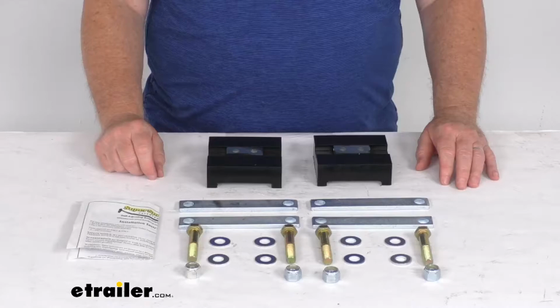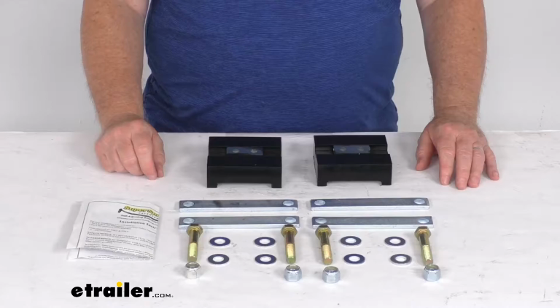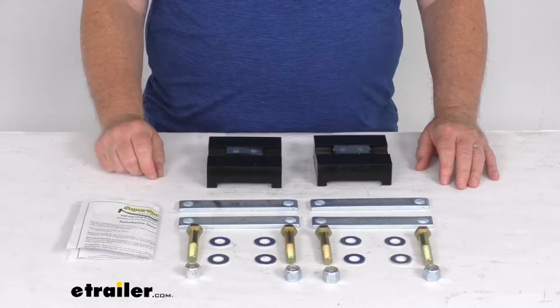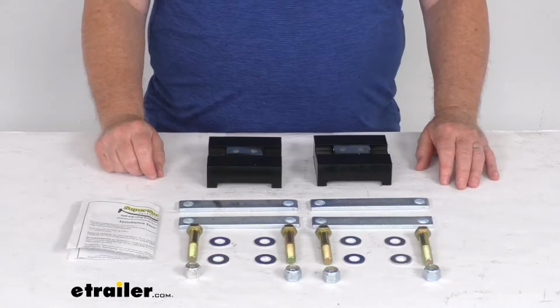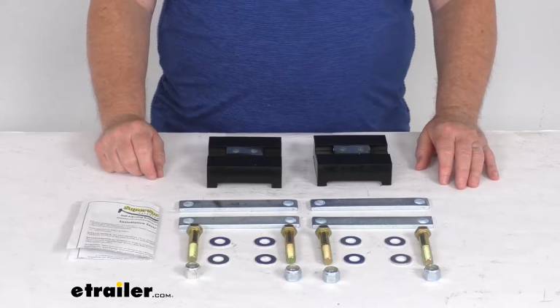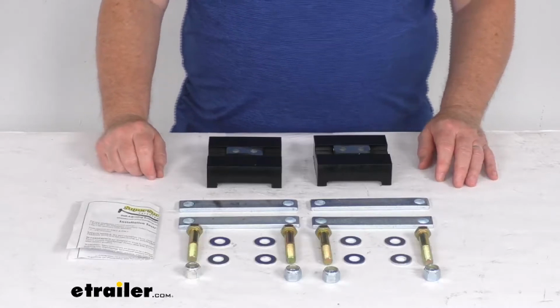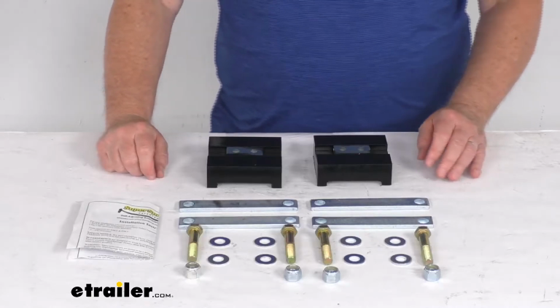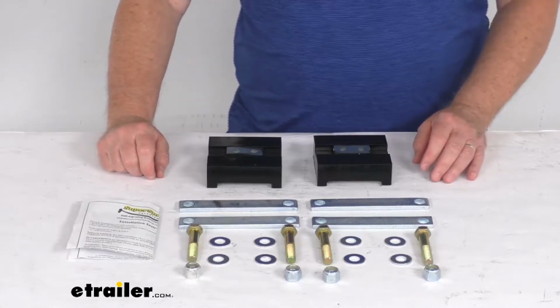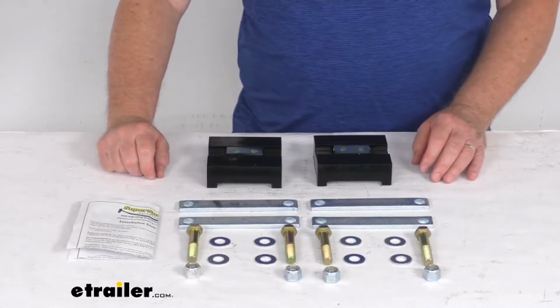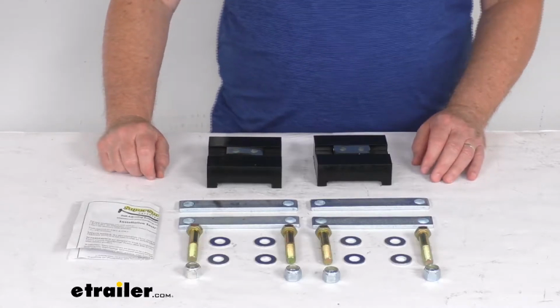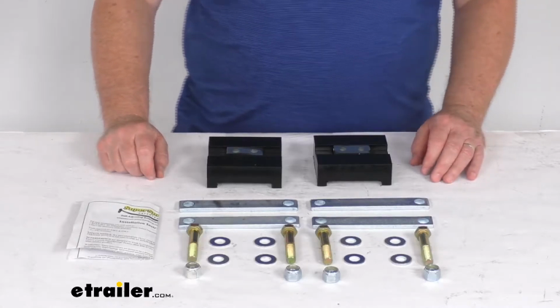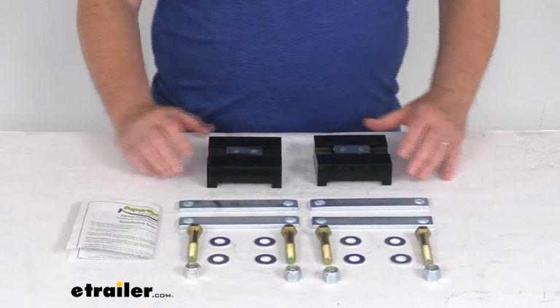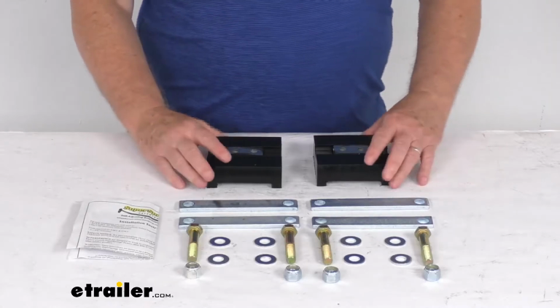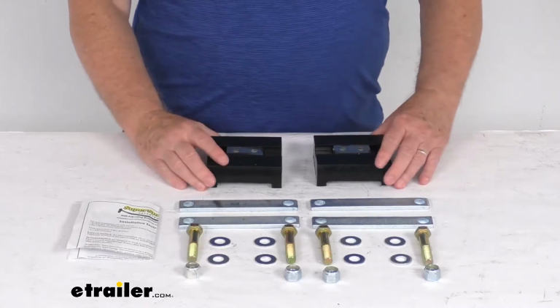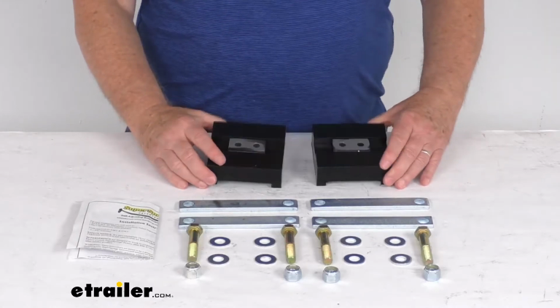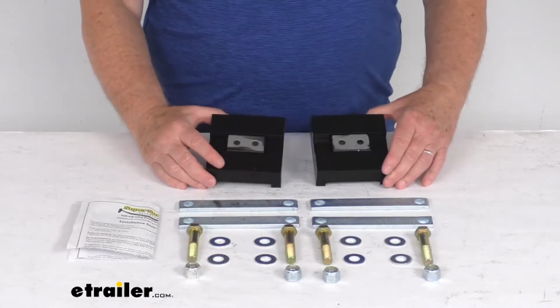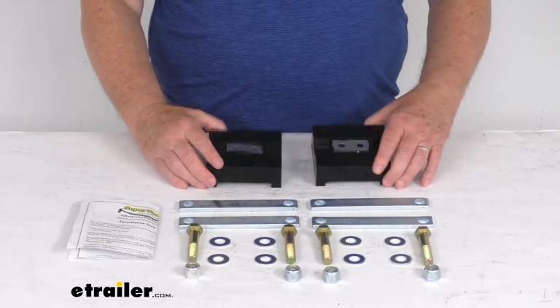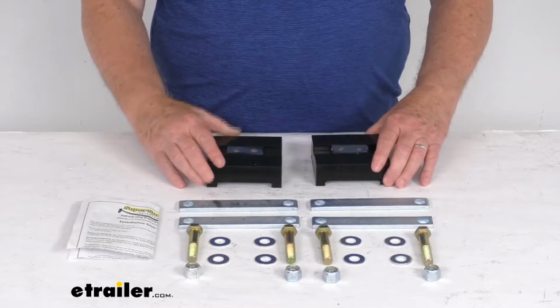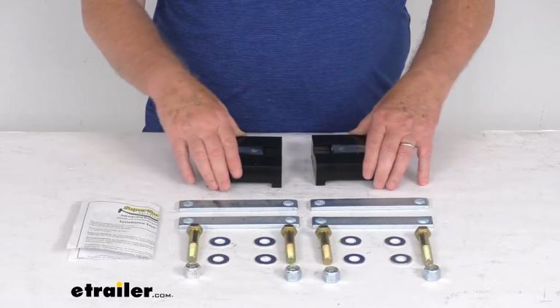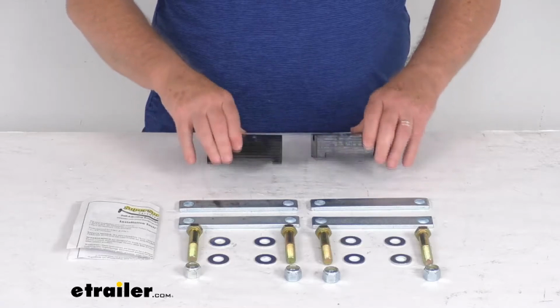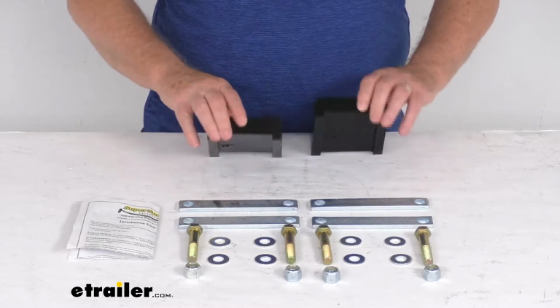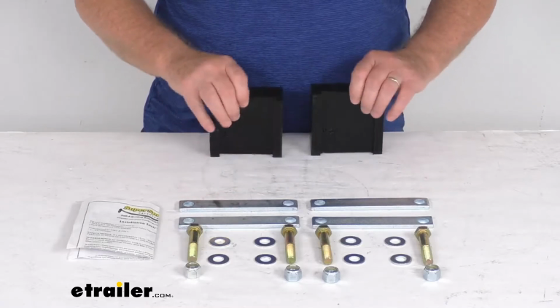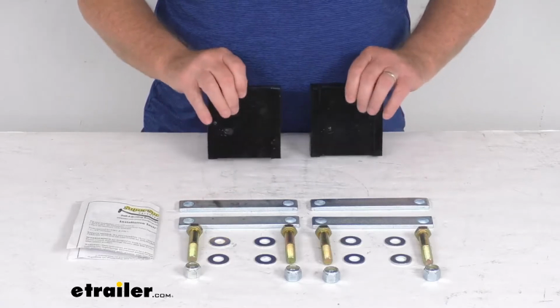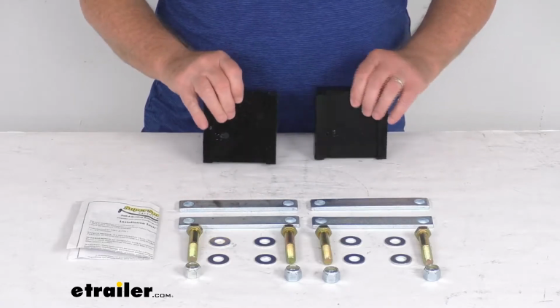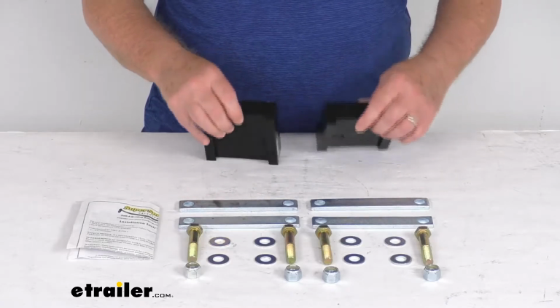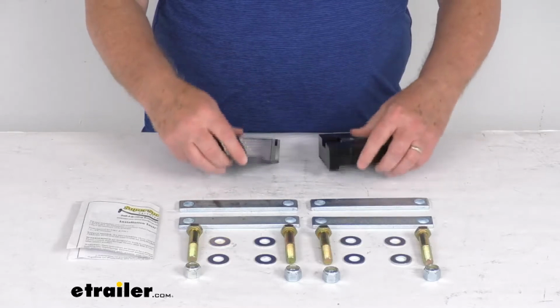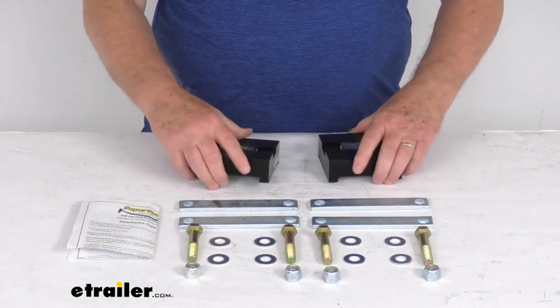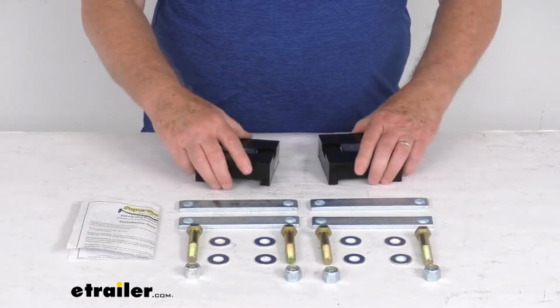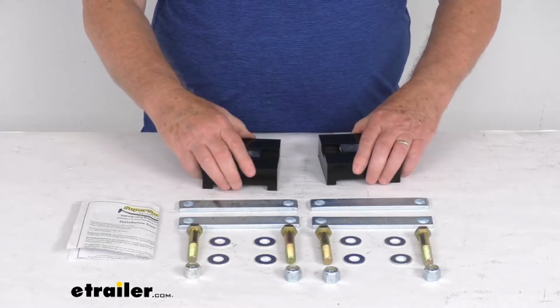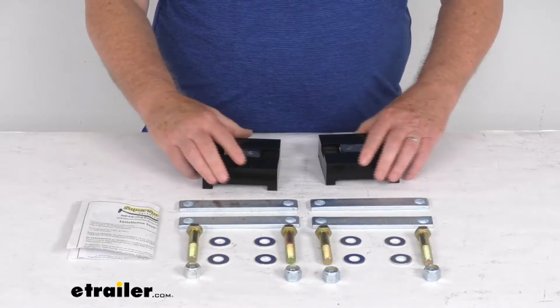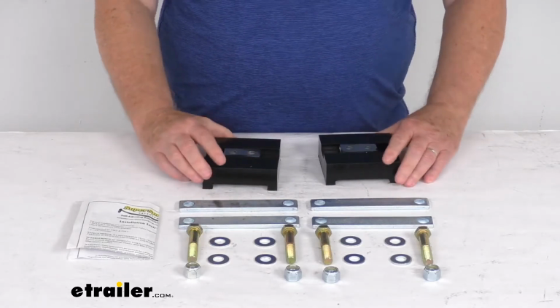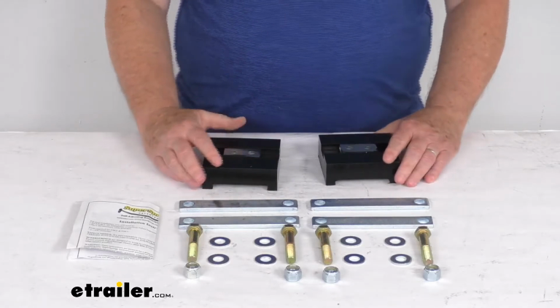Hello everybody, this is Jeff at eTrailer.com. Today we're going to take a look at this off-road poly pad mounting kit for the Super Springs Helper Springs on your Ford trucks.